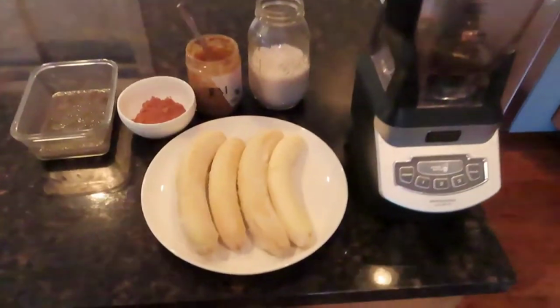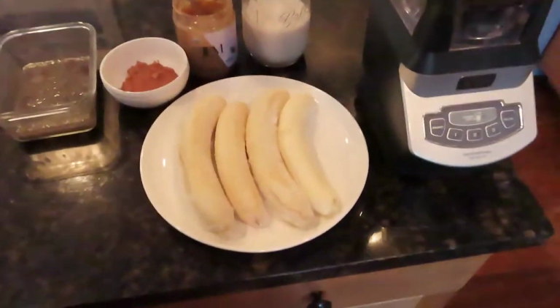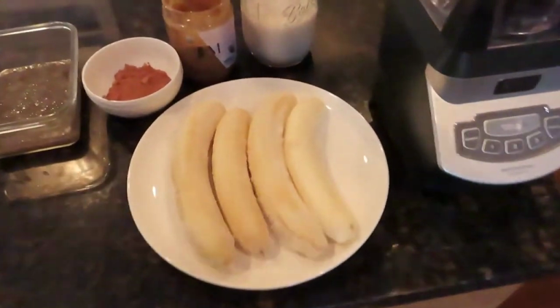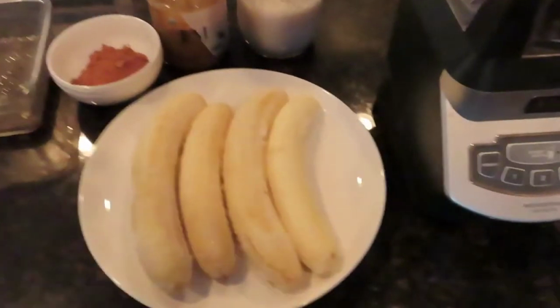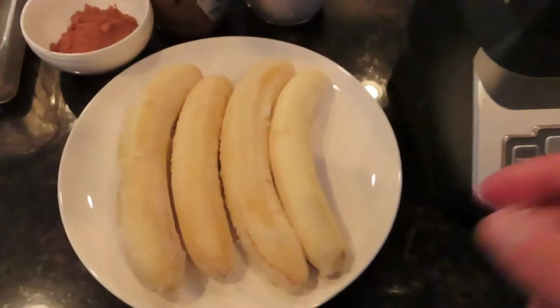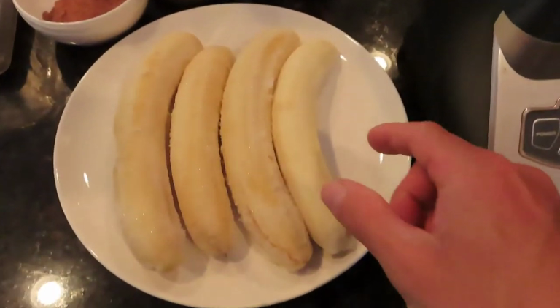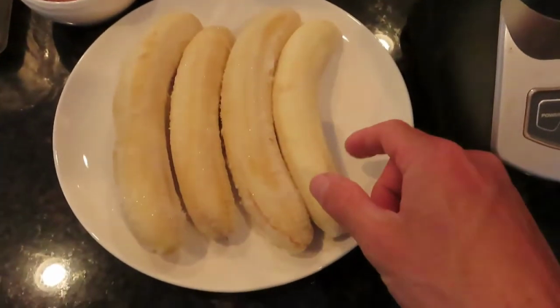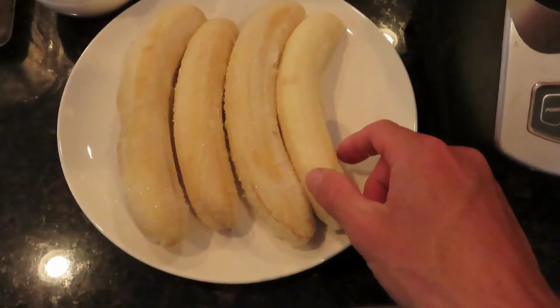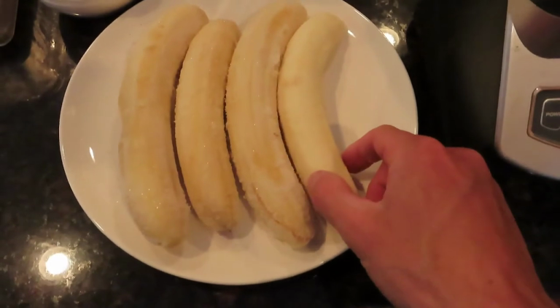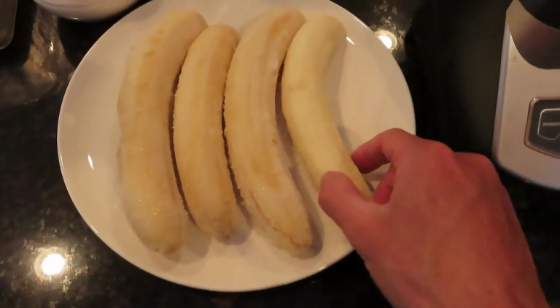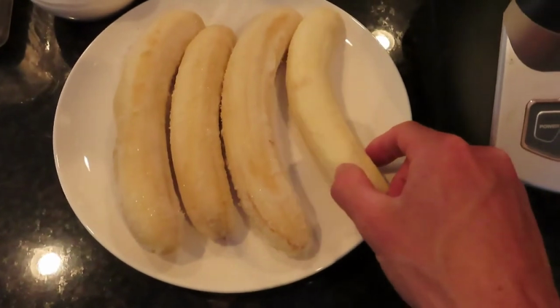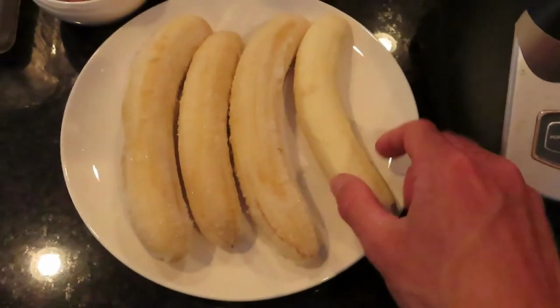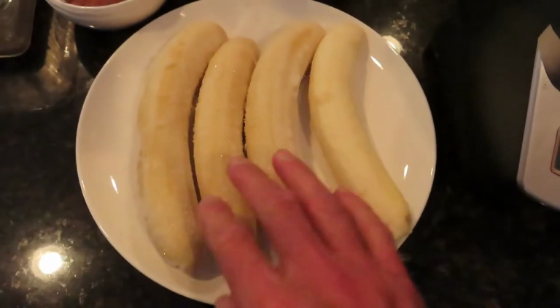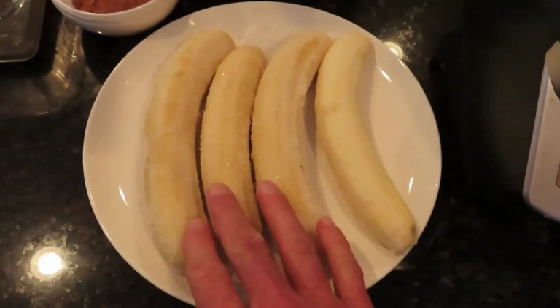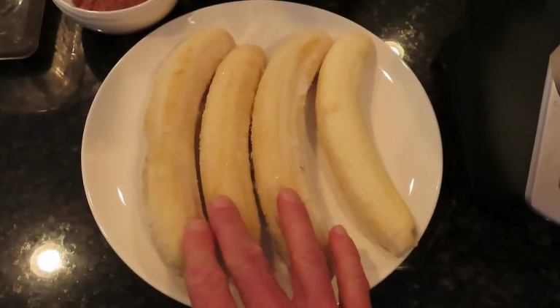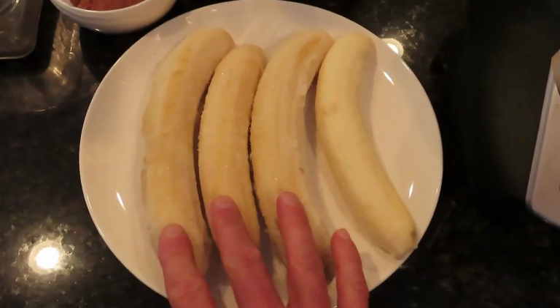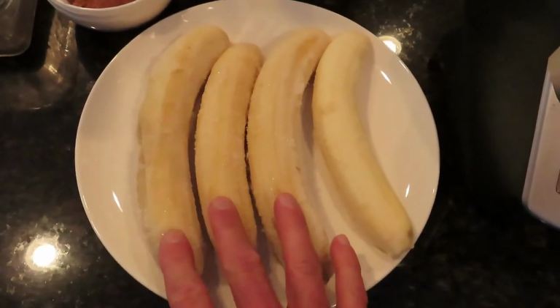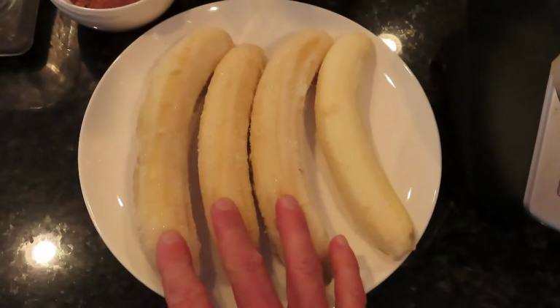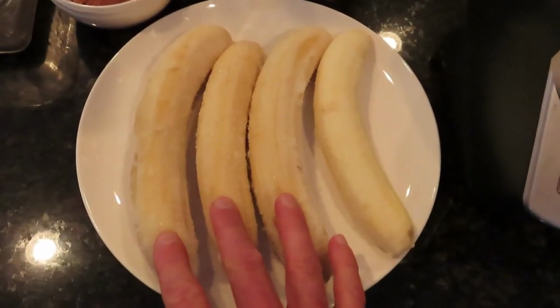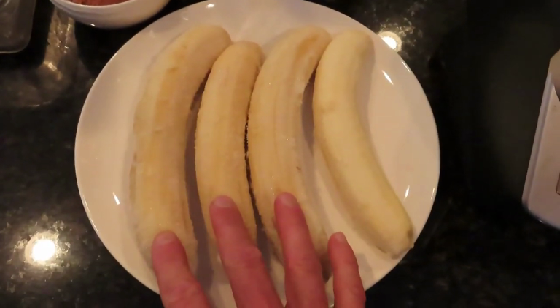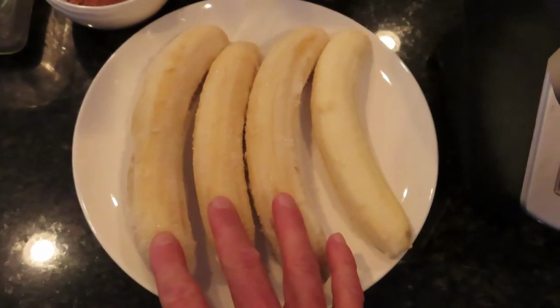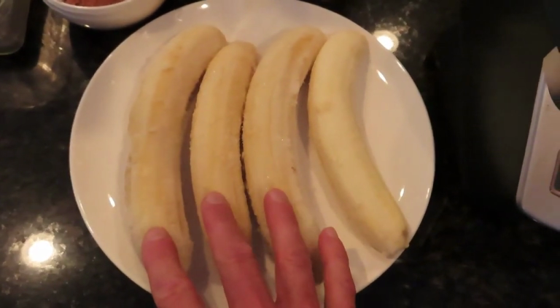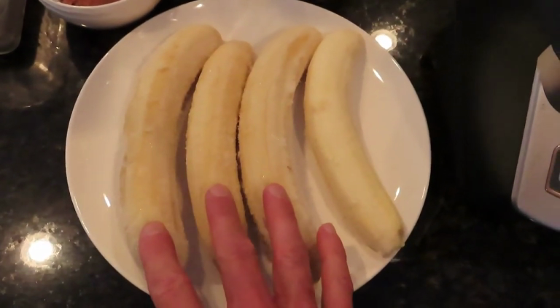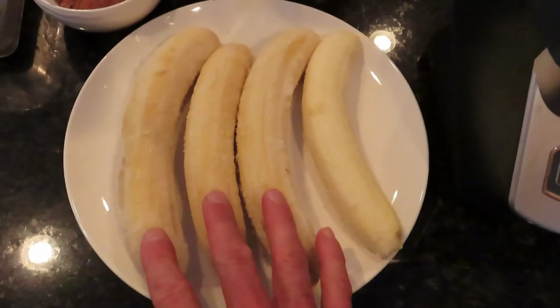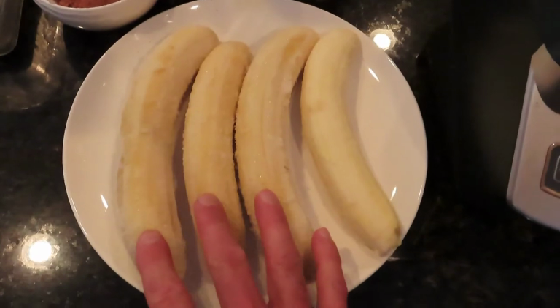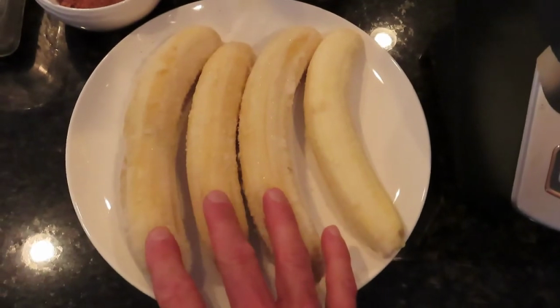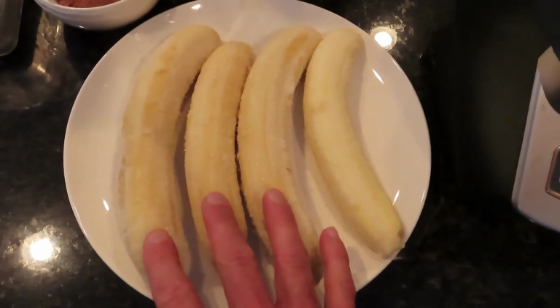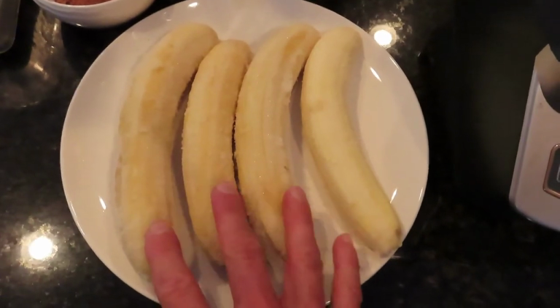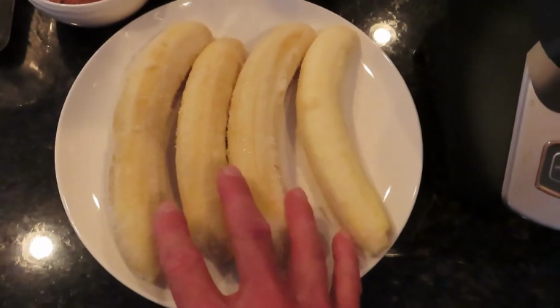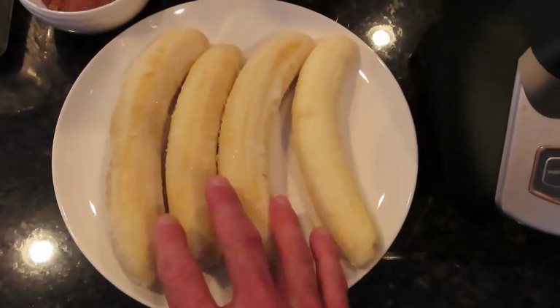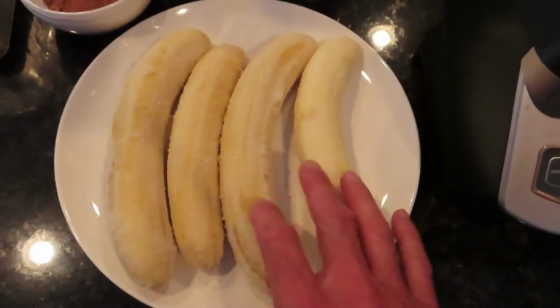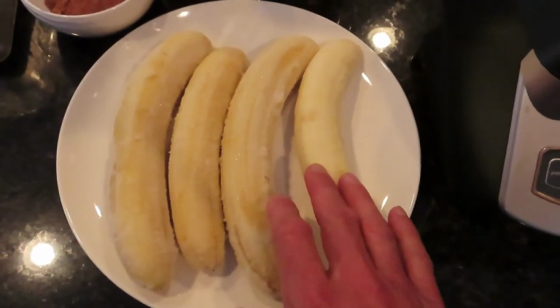I have here one ripe banana and three frozen ripe bananas. Make sure you peel the bananas before you freeze them — so three frozen and one ripe.